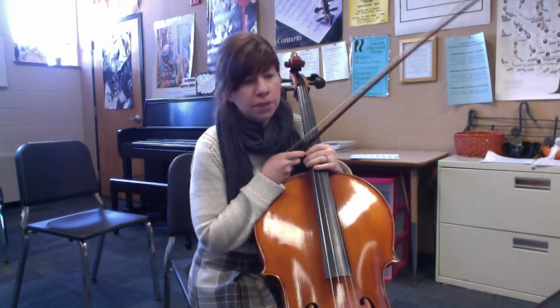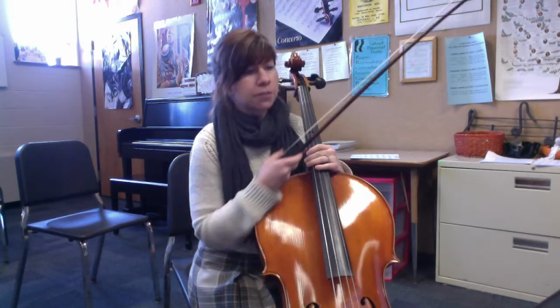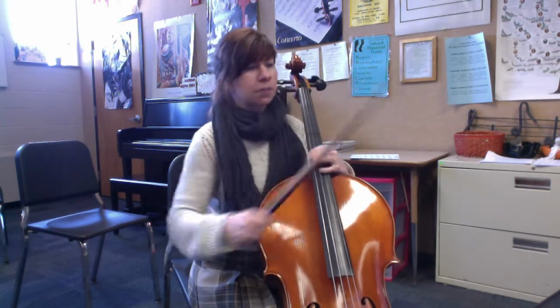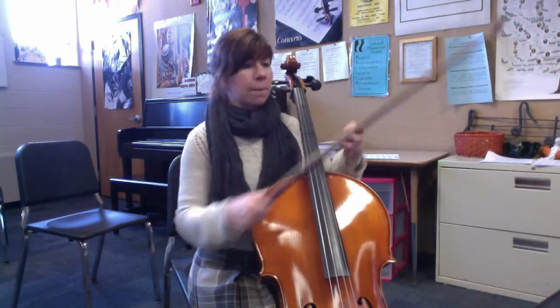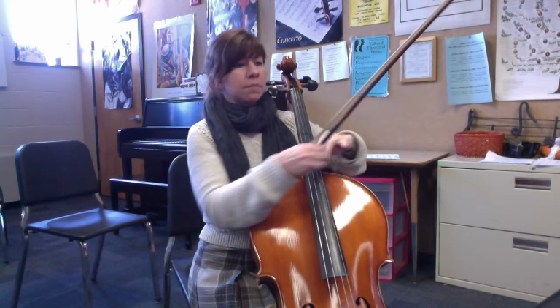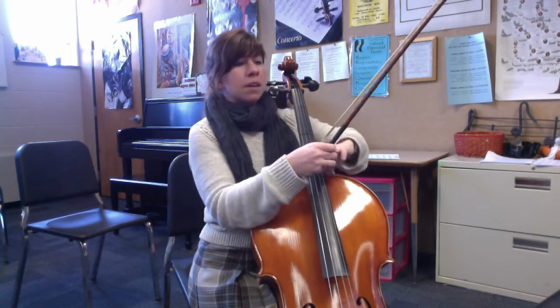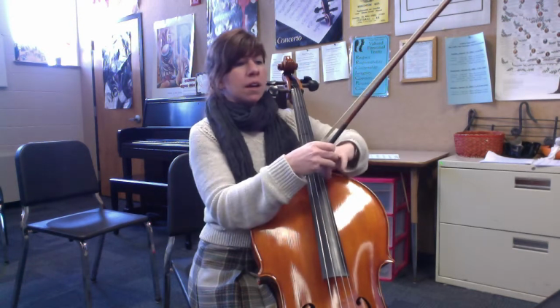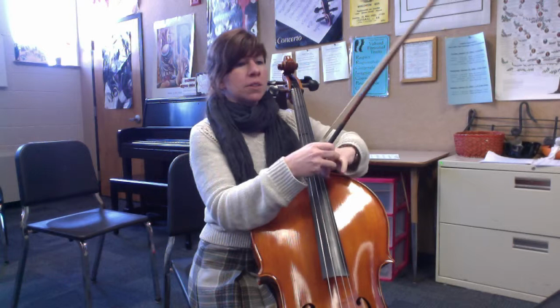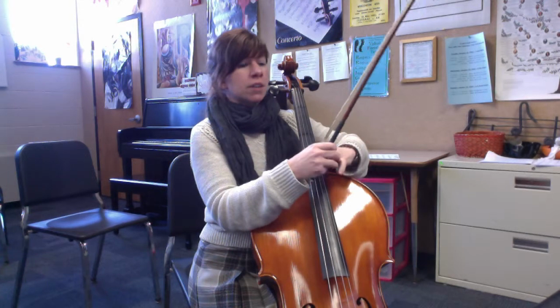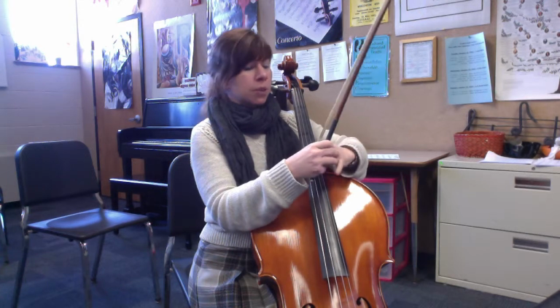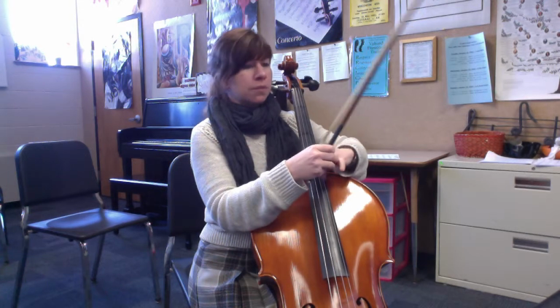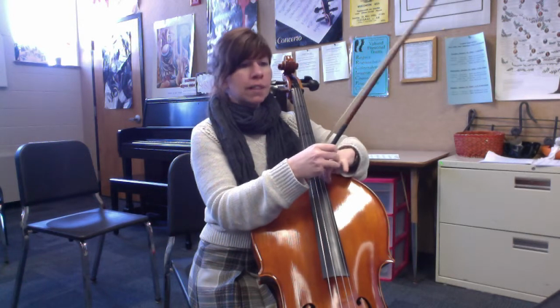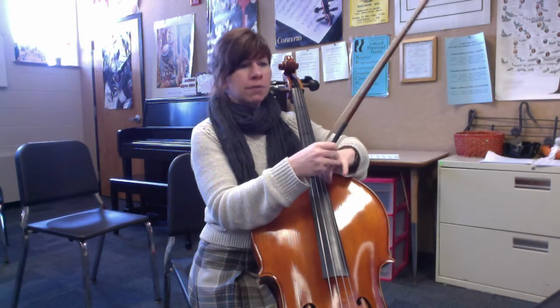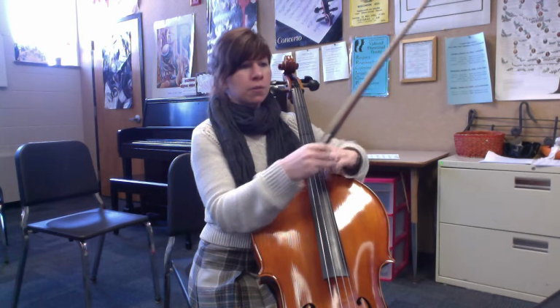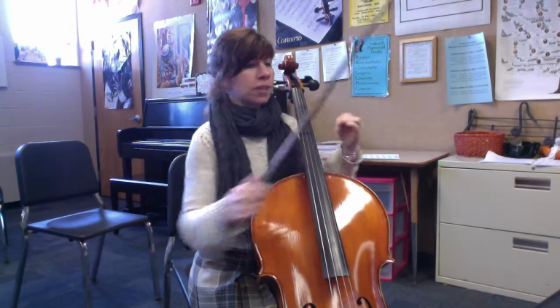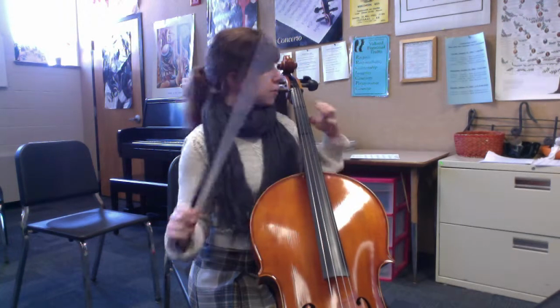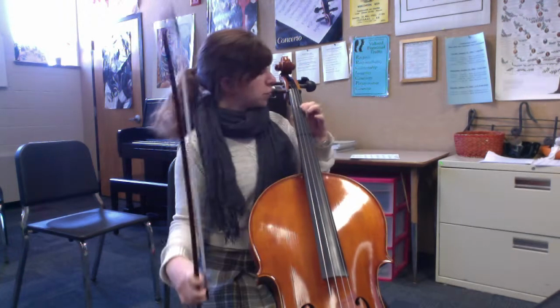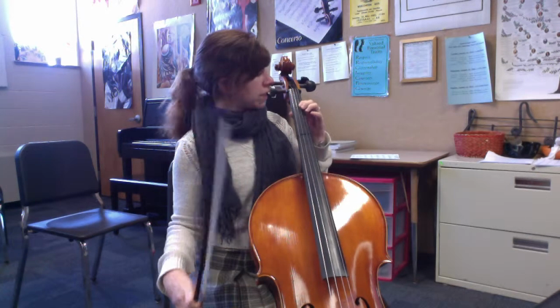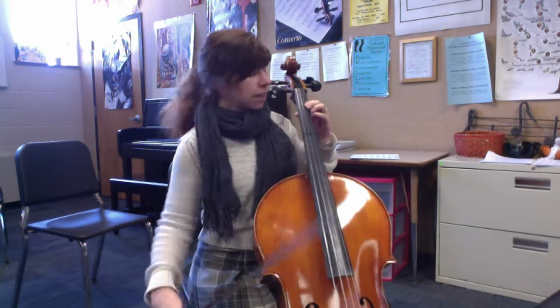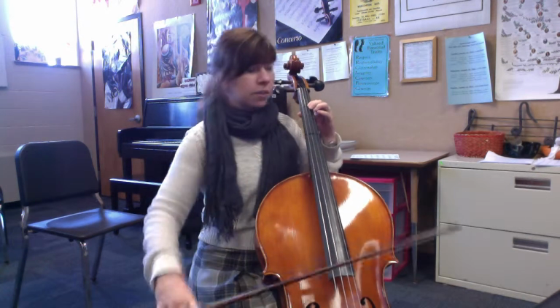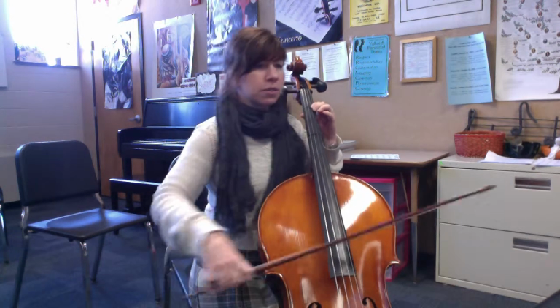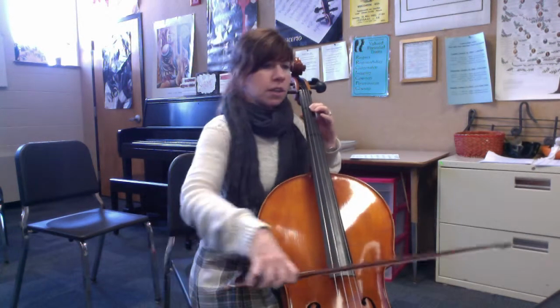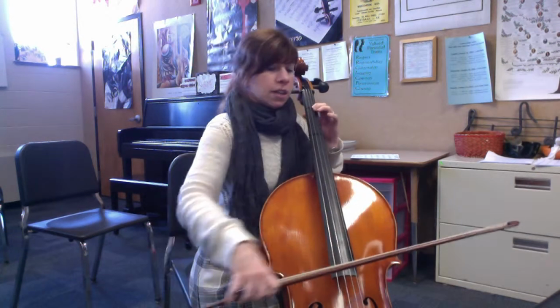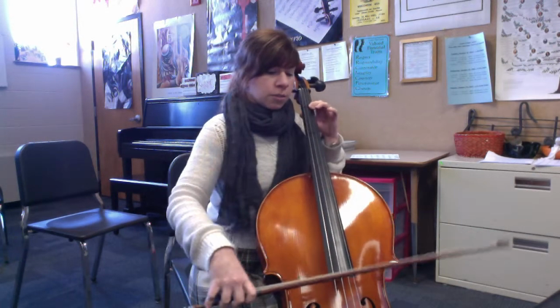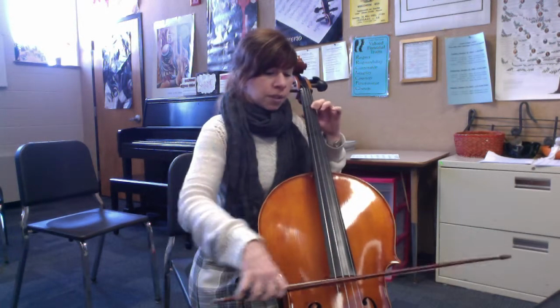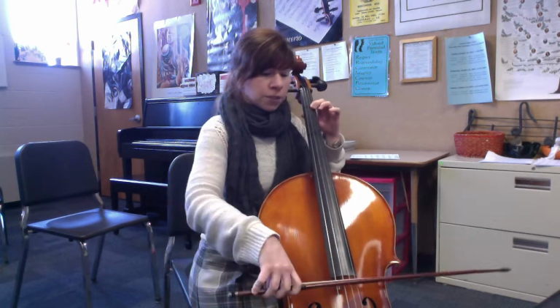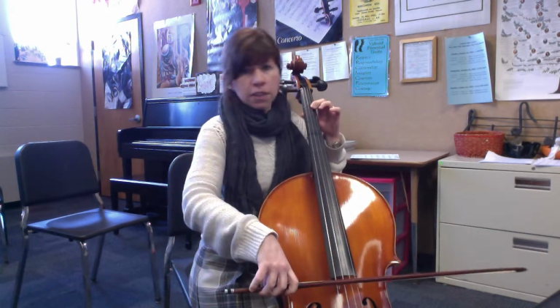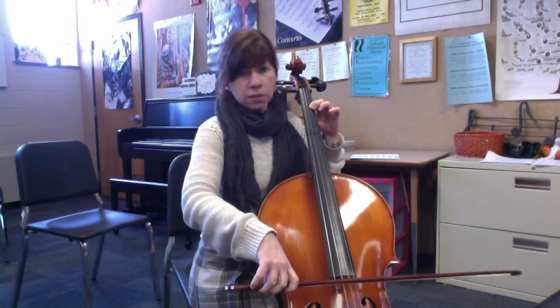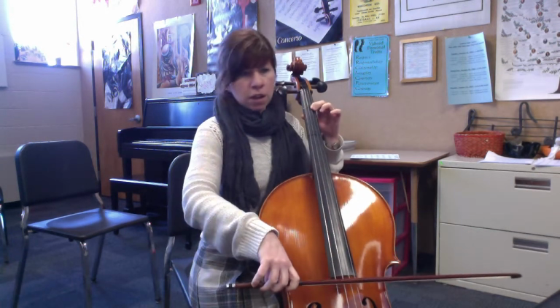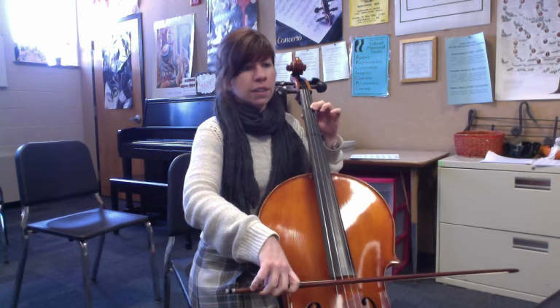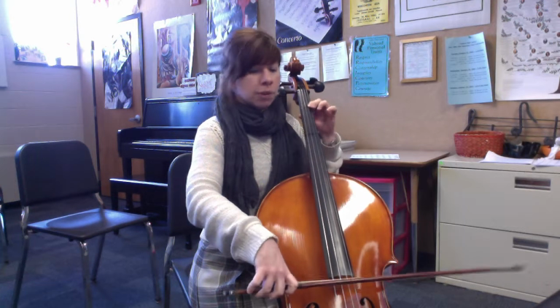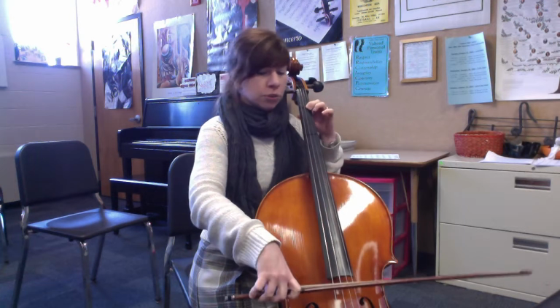You've Got a Friend in Me. So again, no sharps or flats, four-four time, swinging your eighth notes — making the first eighth note long and the second one short.